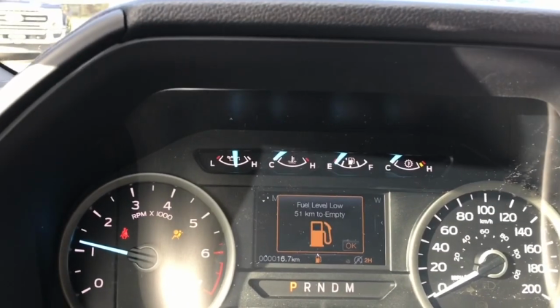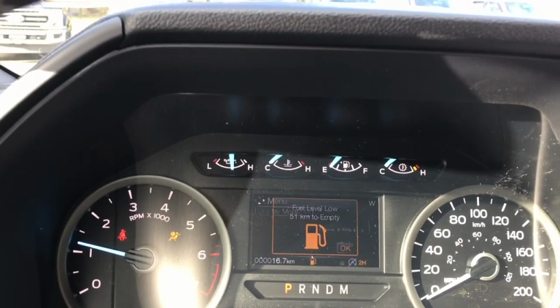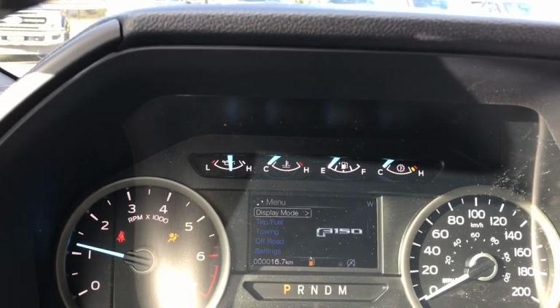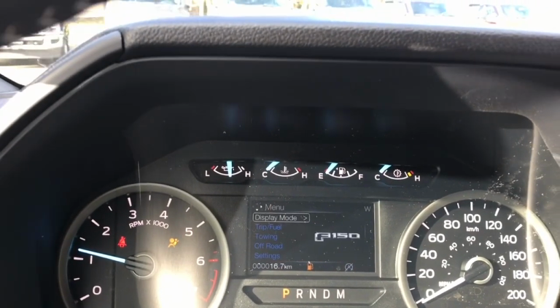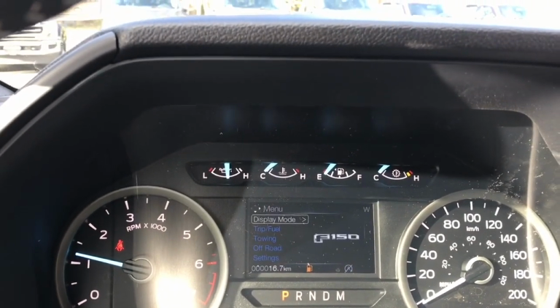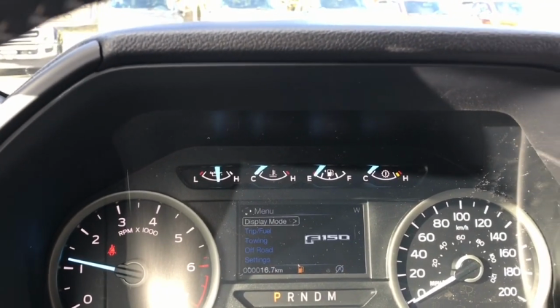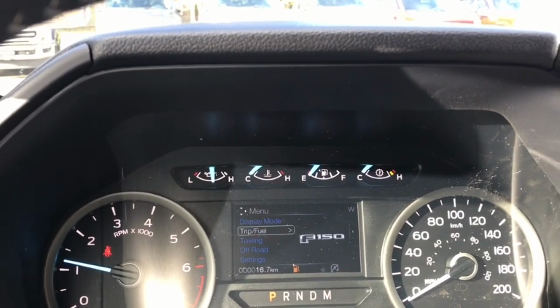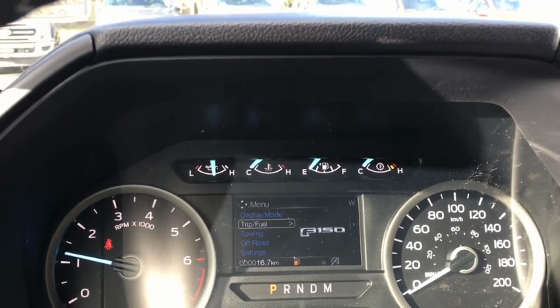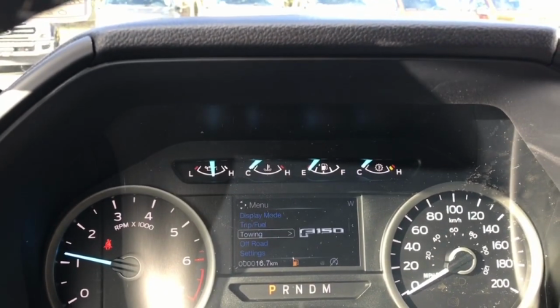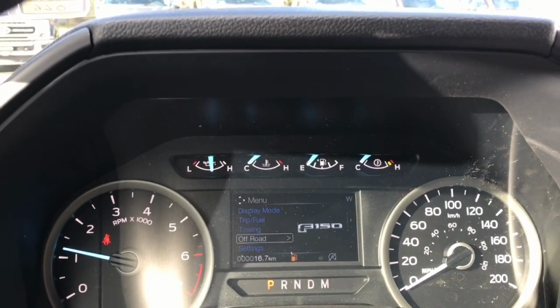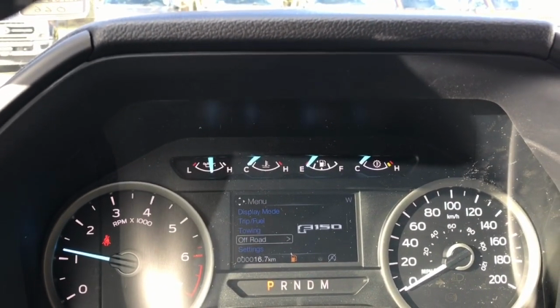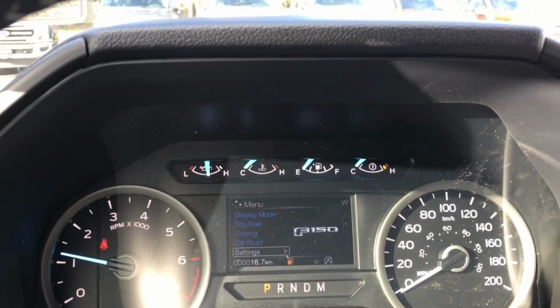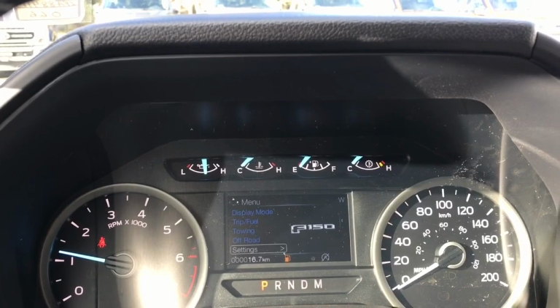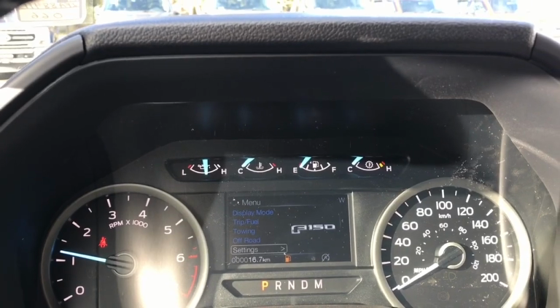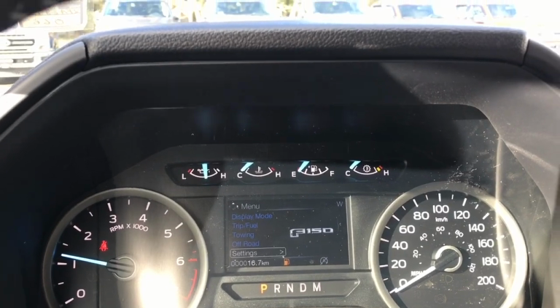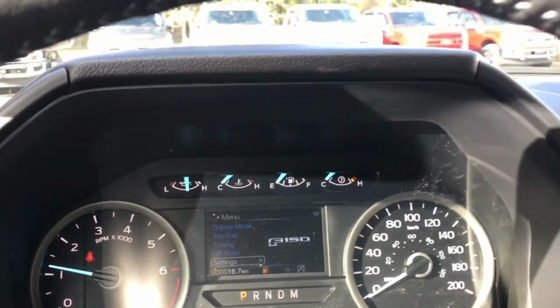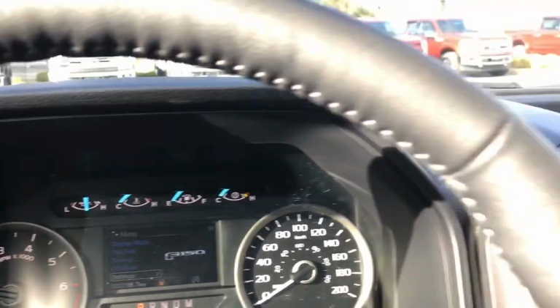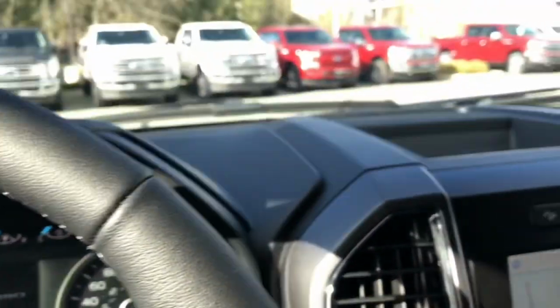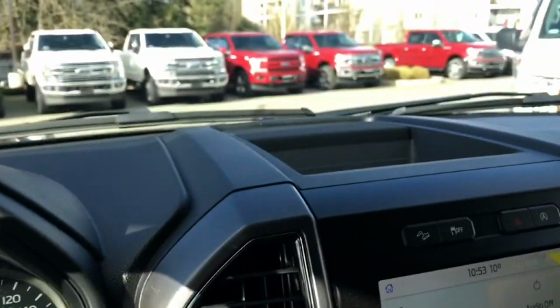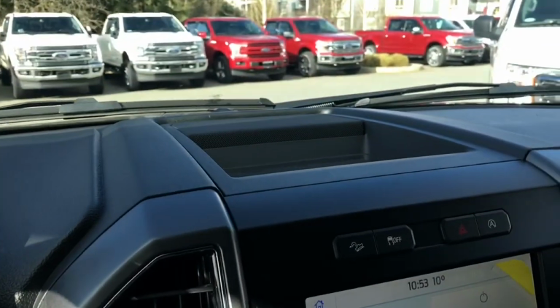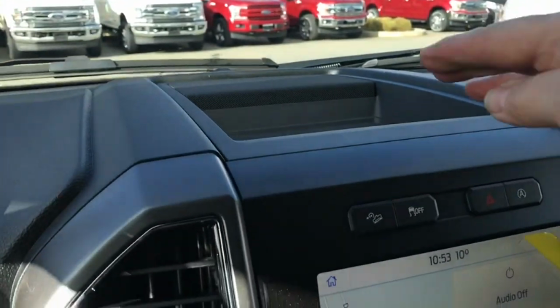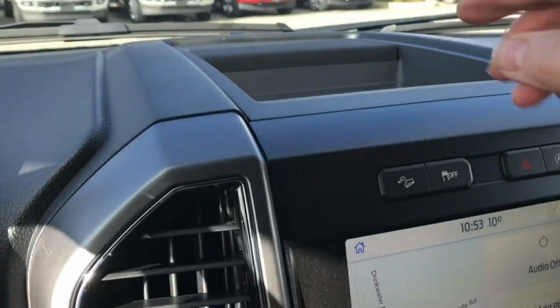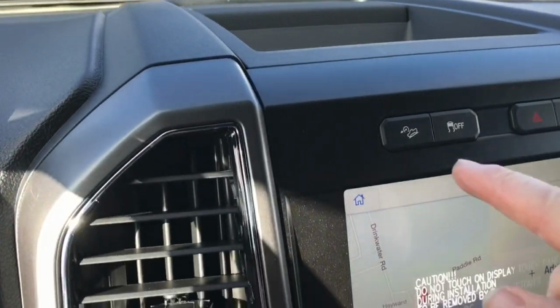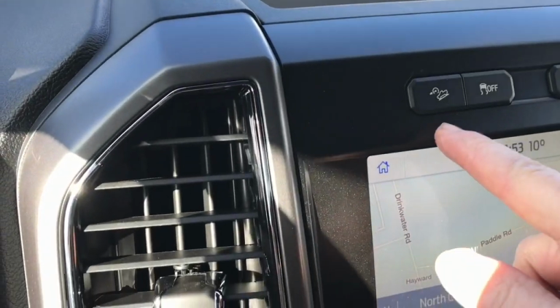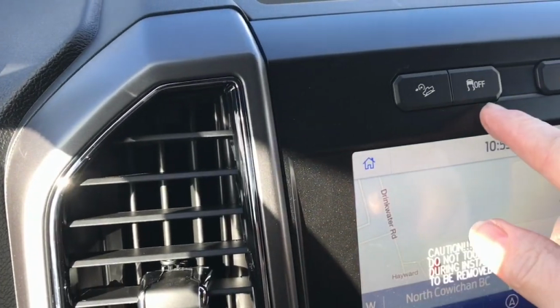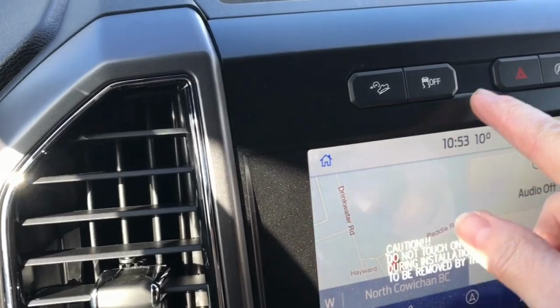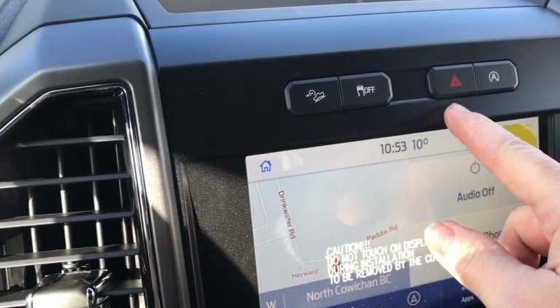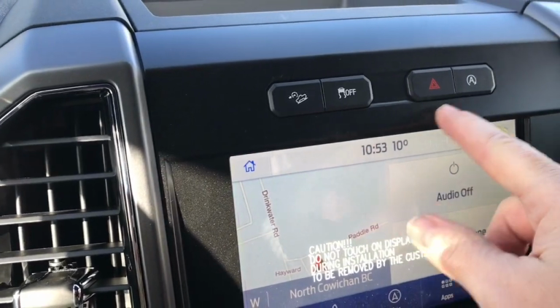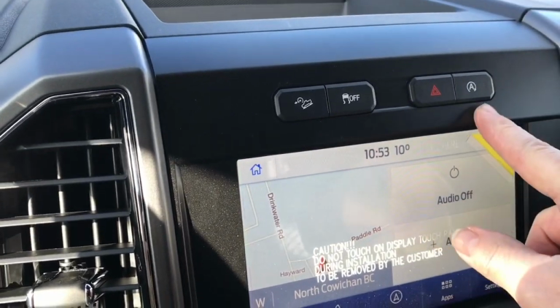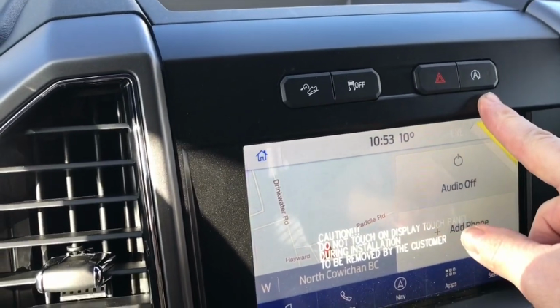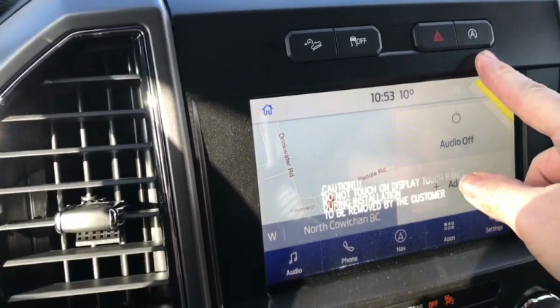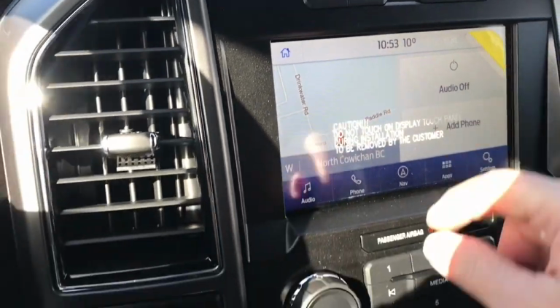We can toggle through display mode, trip fuel, towing, off-road, and settings — and these all have sub-menus. In the center we have a little cubby you can put items in. There's also hill descent, traction control, hazard lights, and auto stop-start for less idle time.